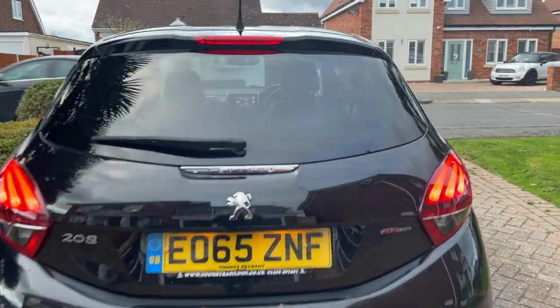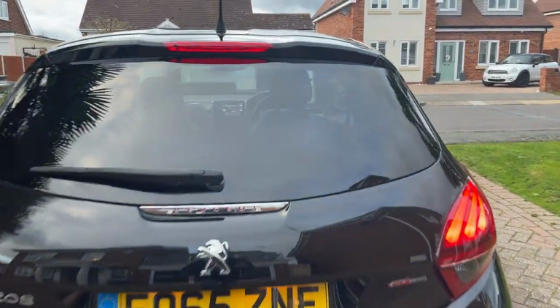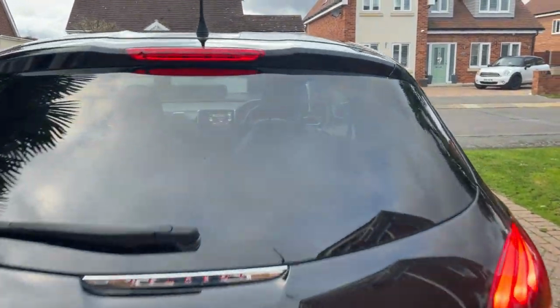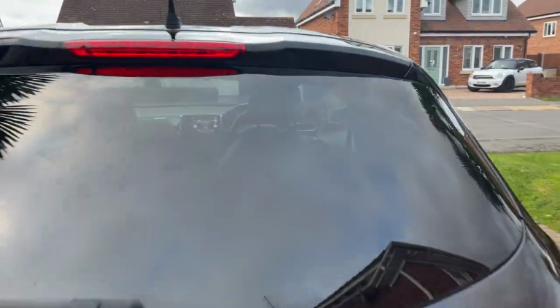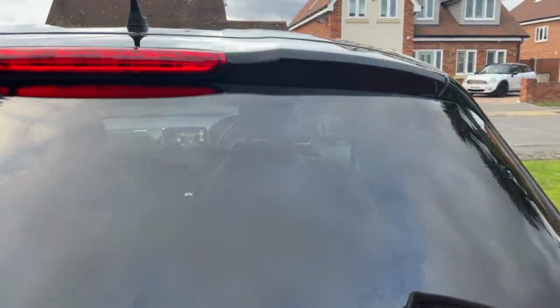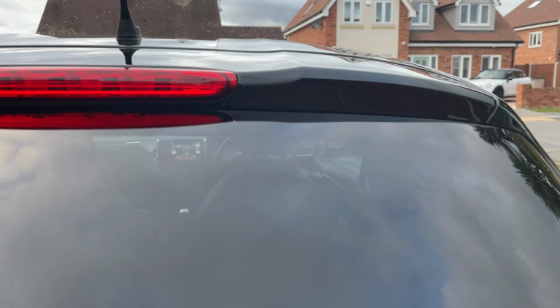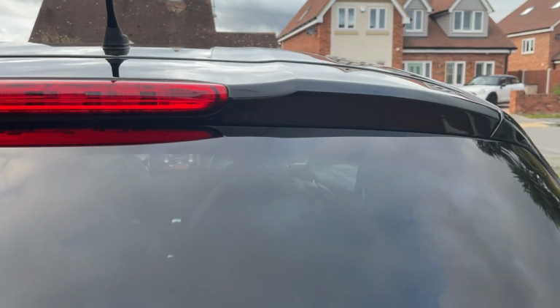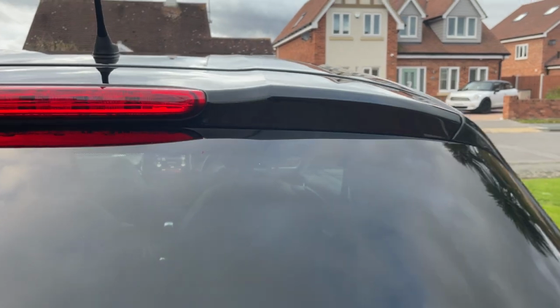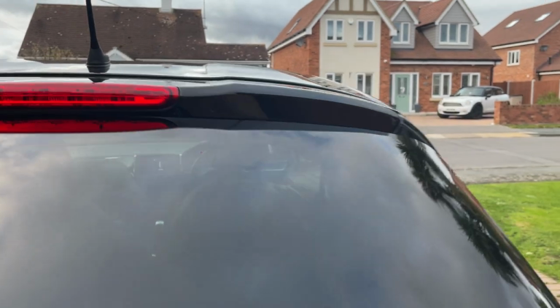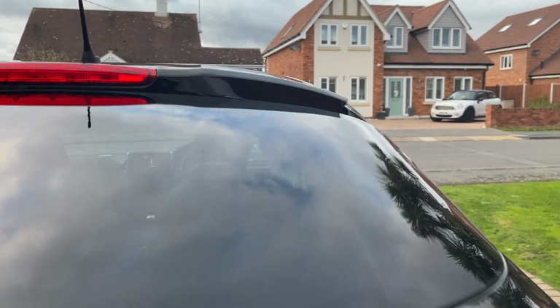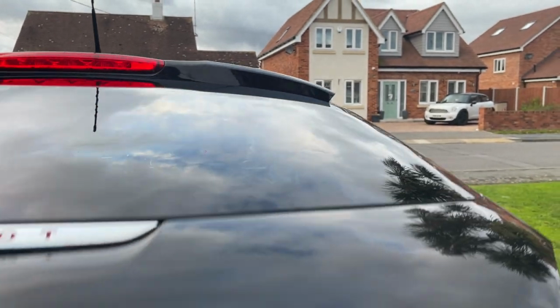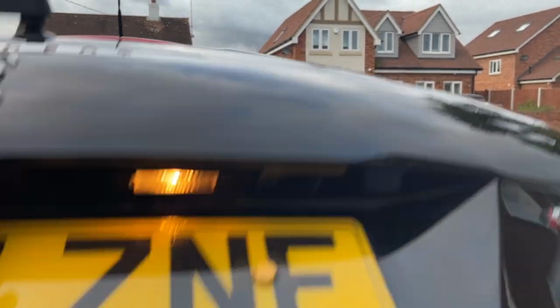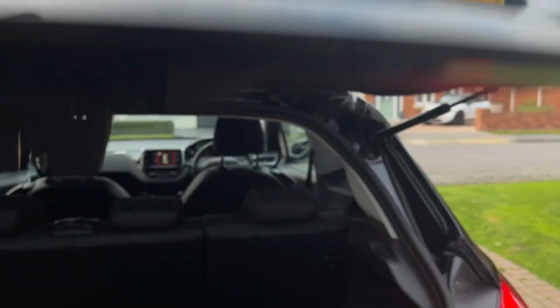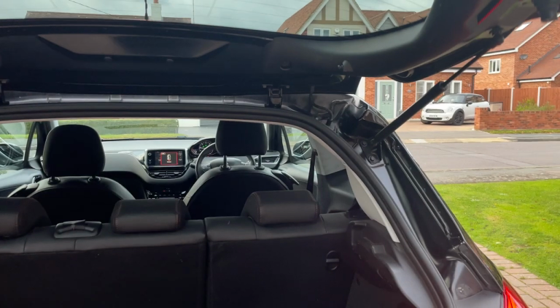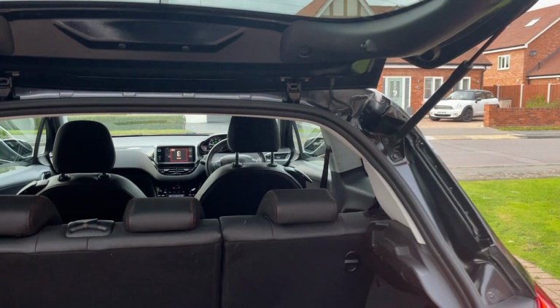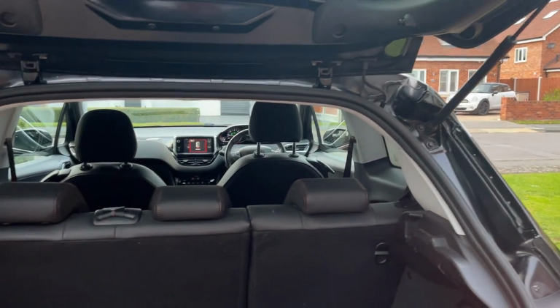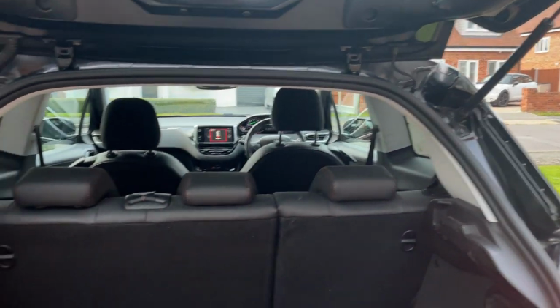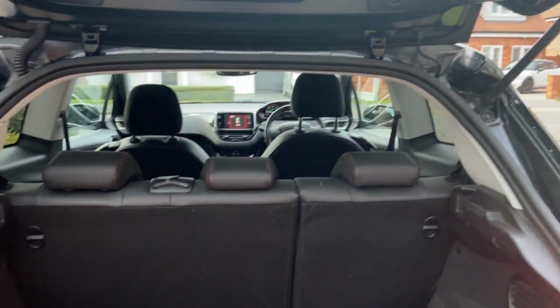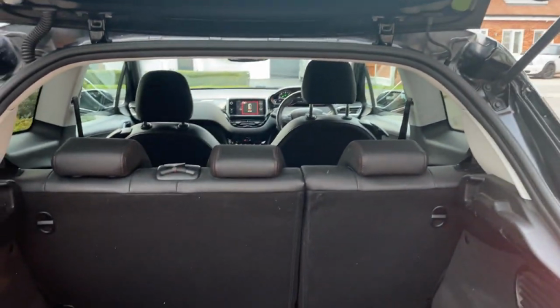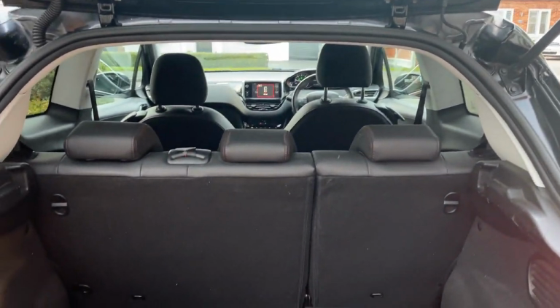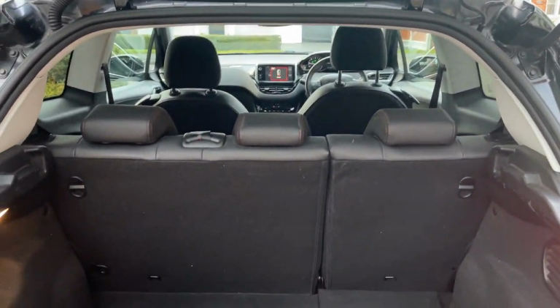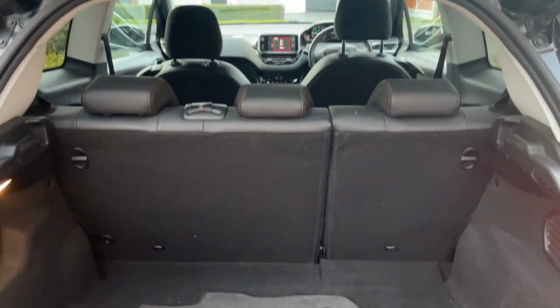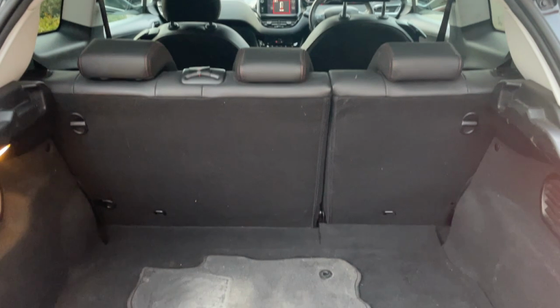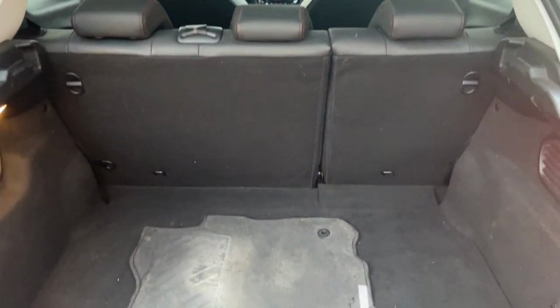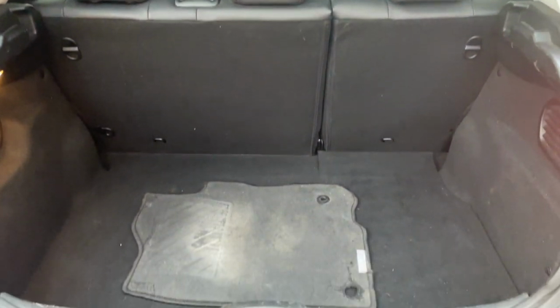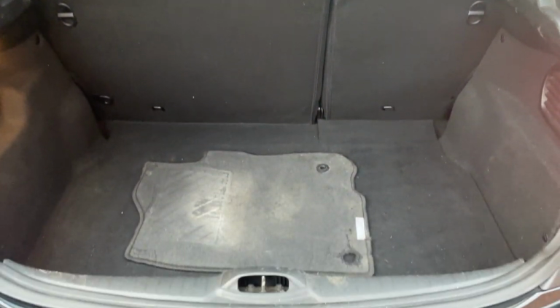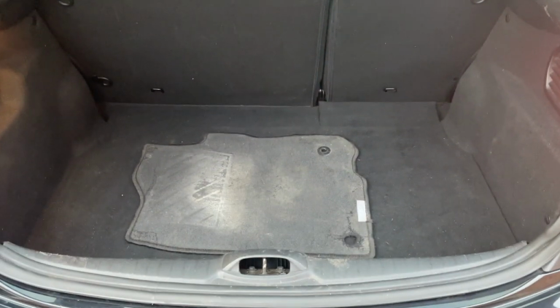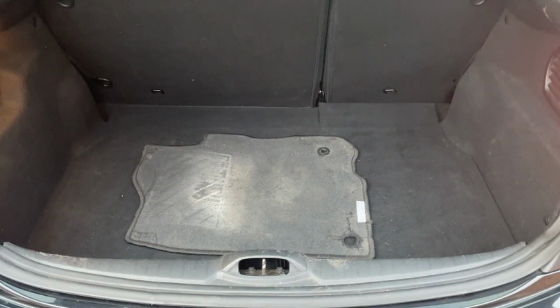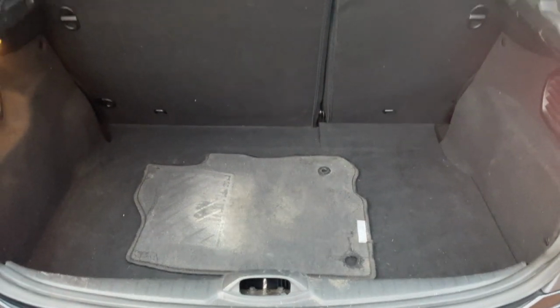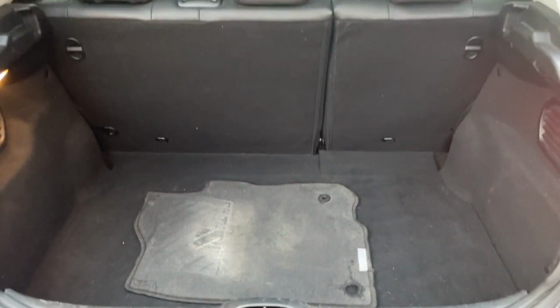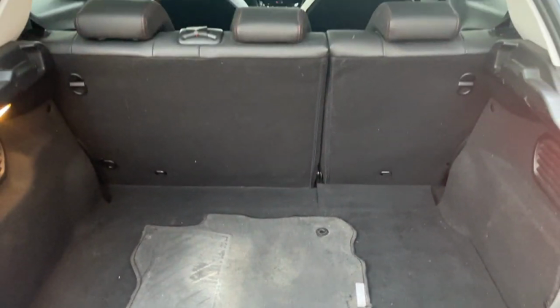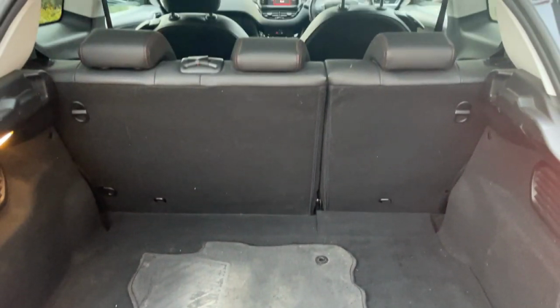In the boot — so loads of room in the boot.